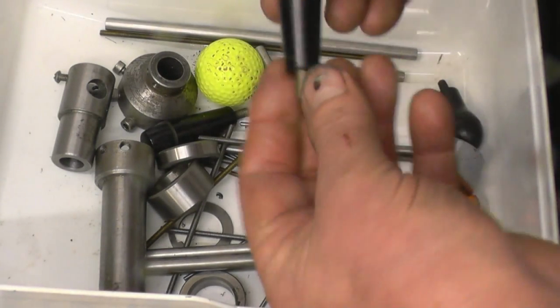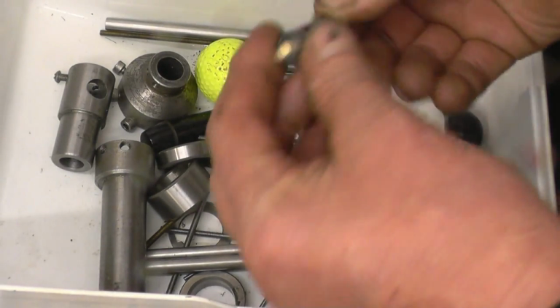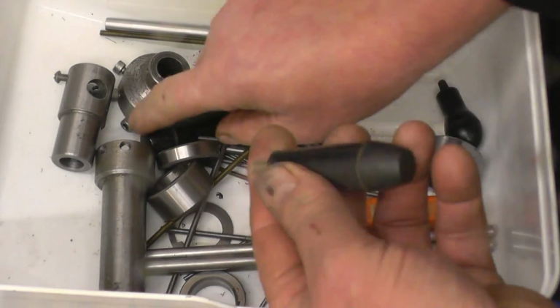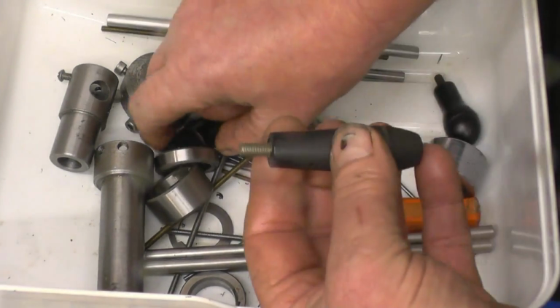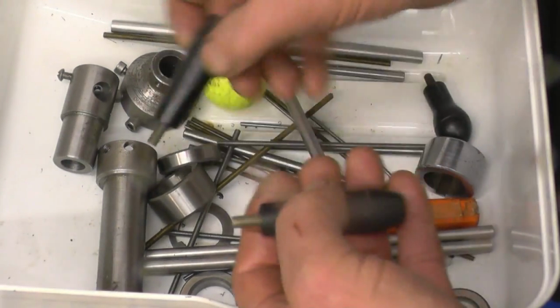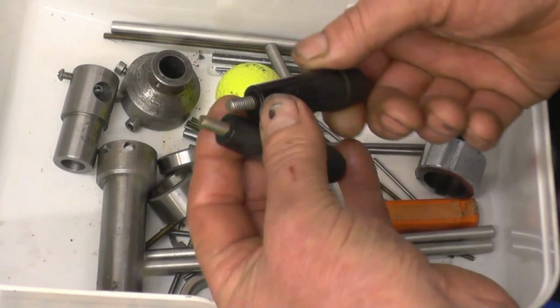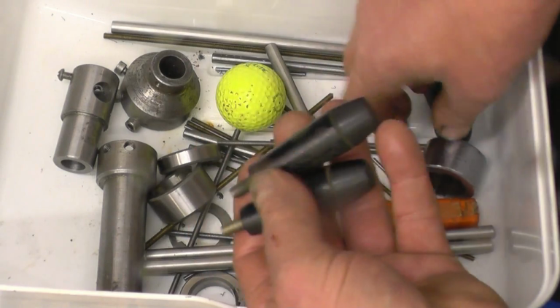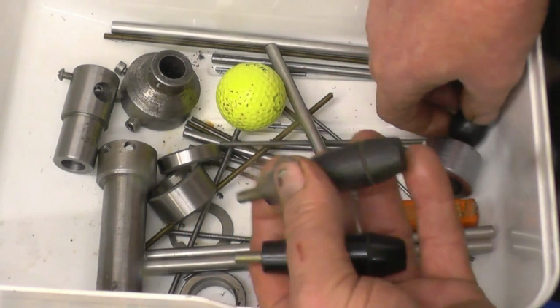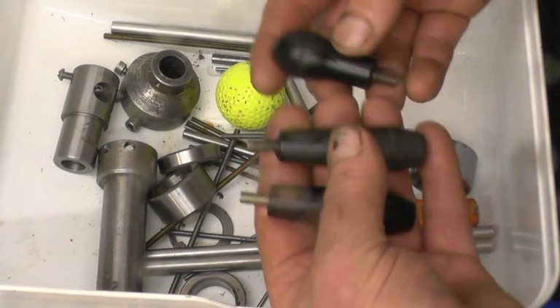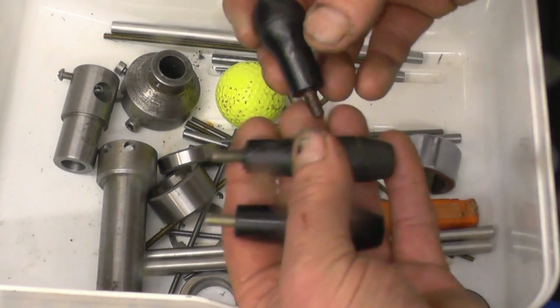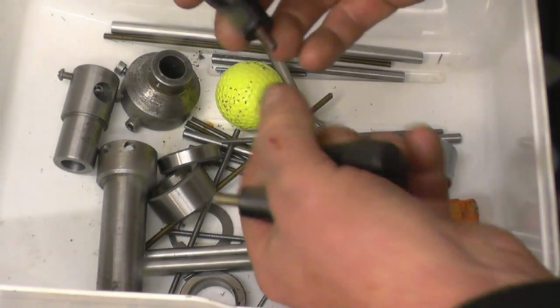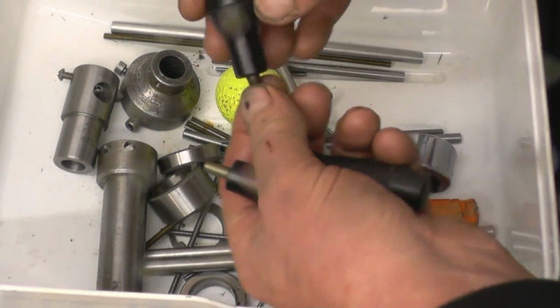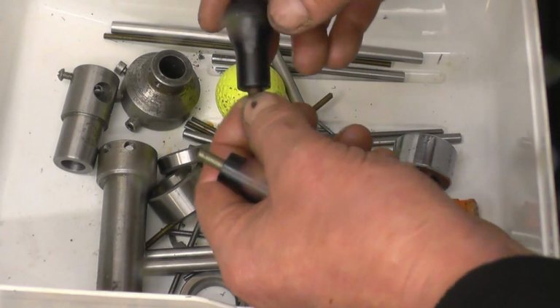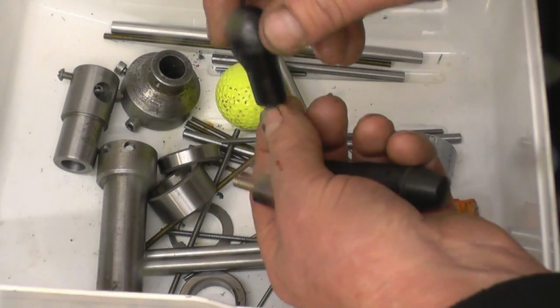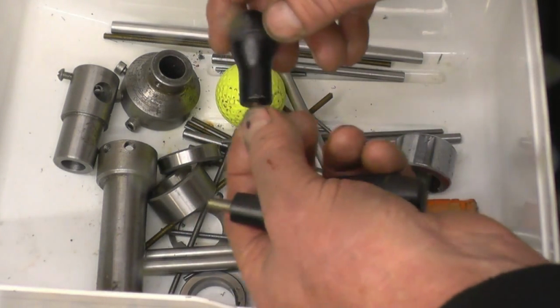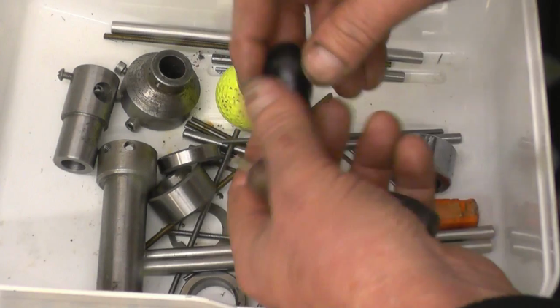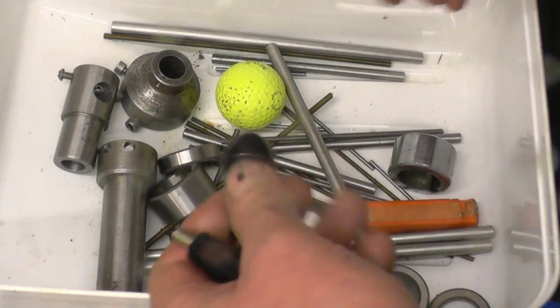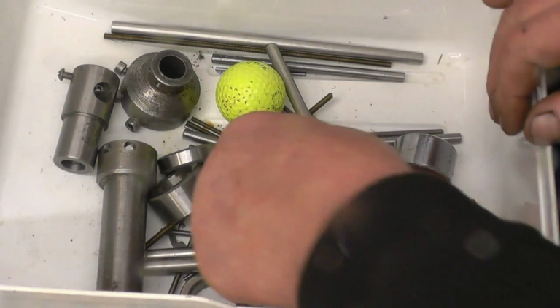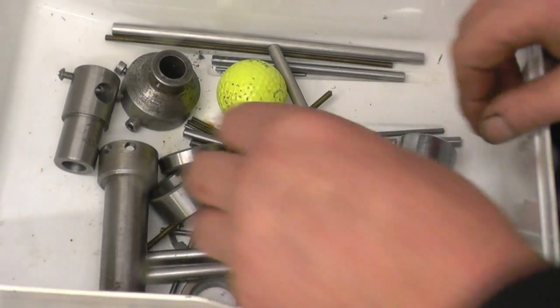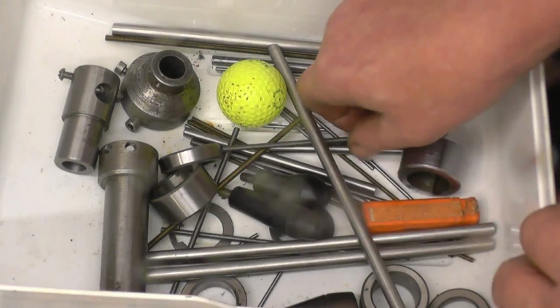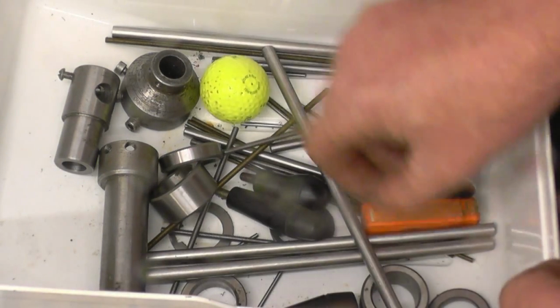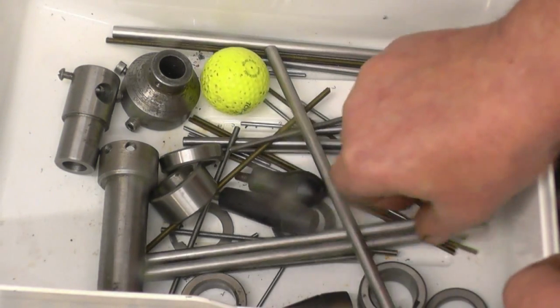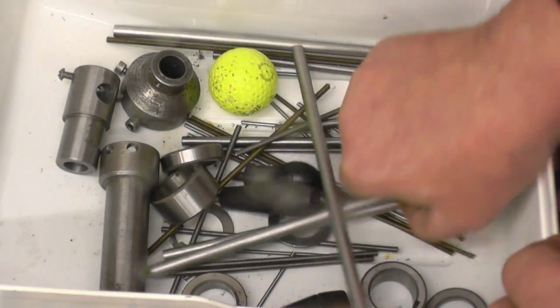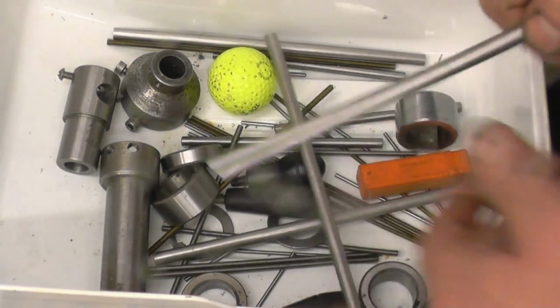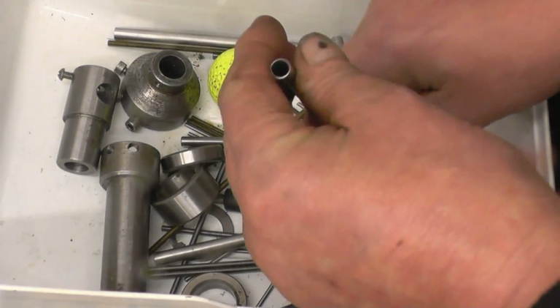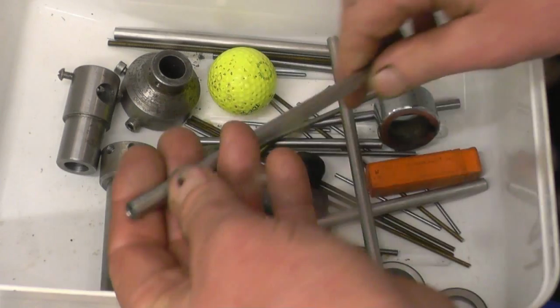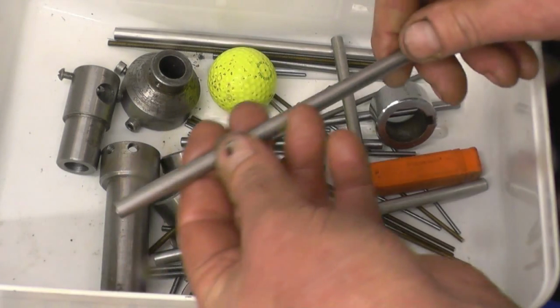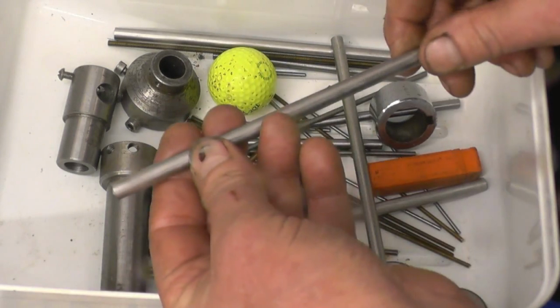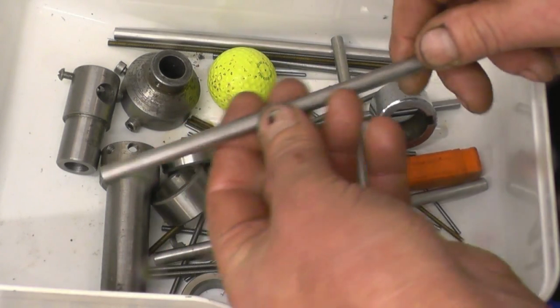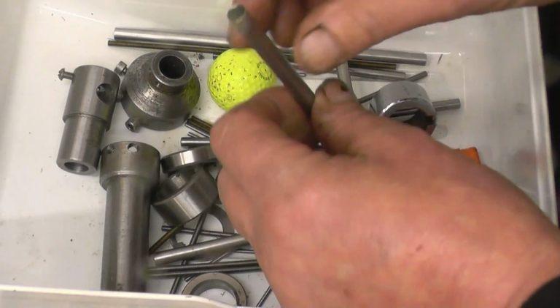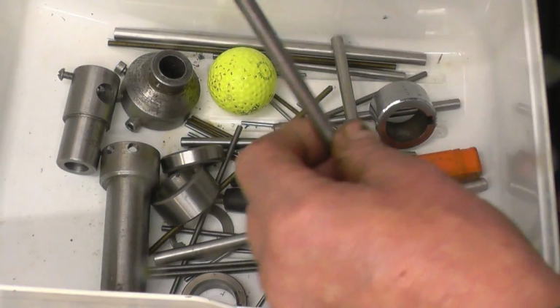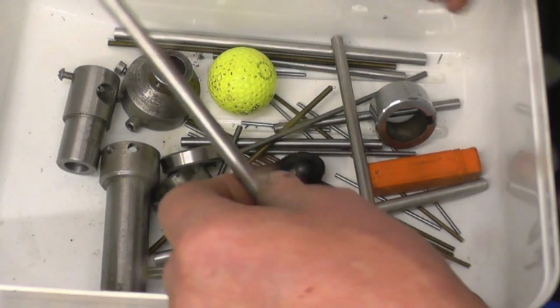Some nice little bakelite handles there. I'm sure I'll find them useful — that's a real nice one, a really nice shape. There are also some bits of nice light wall steel tubing.